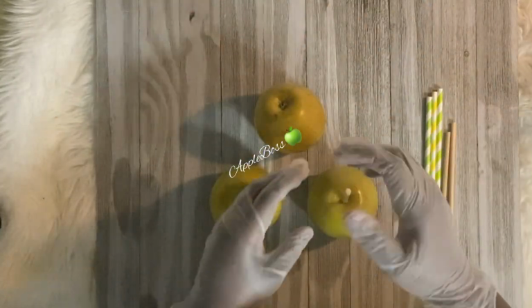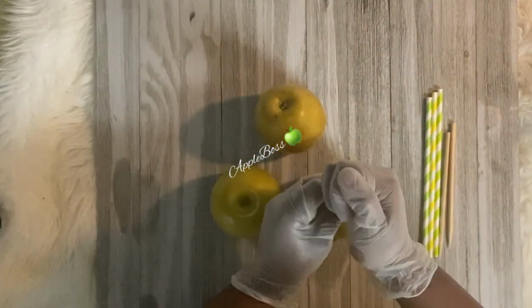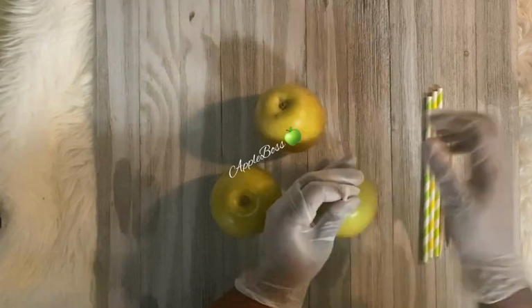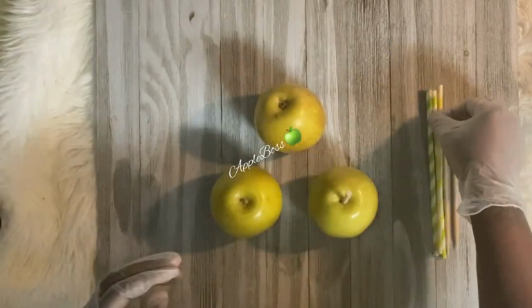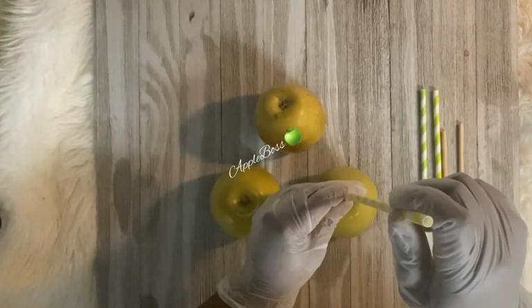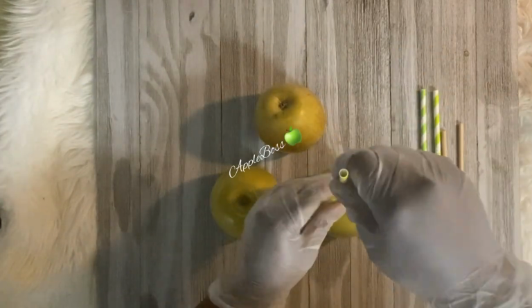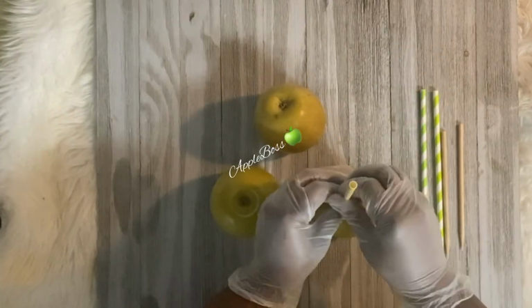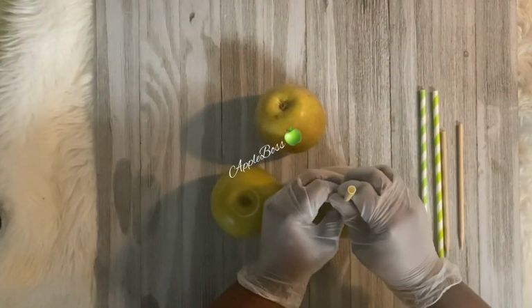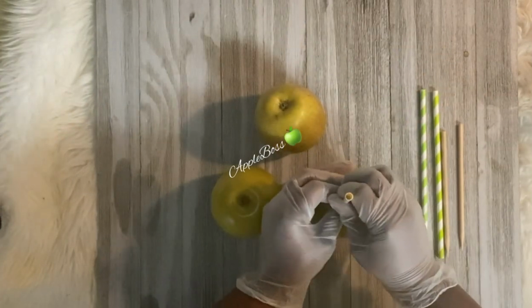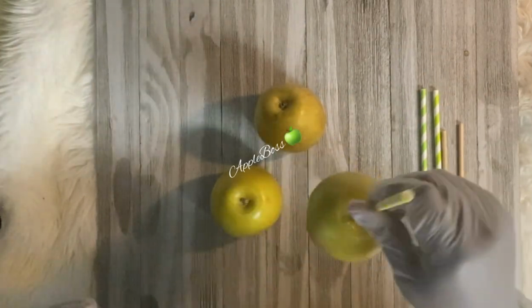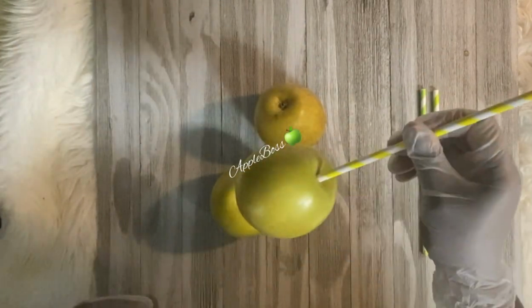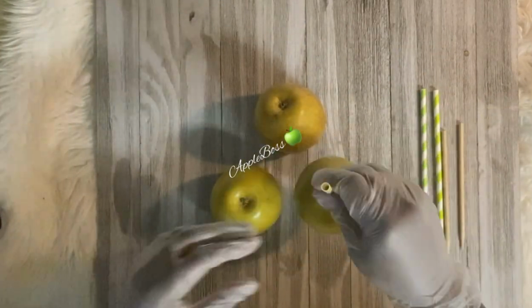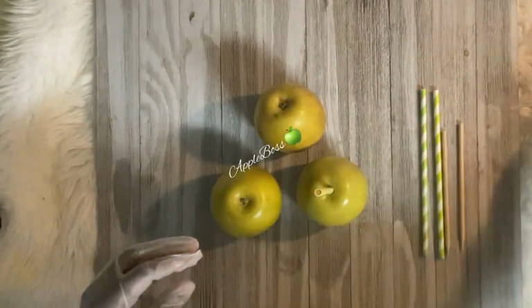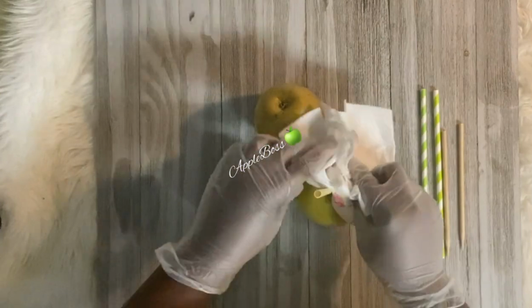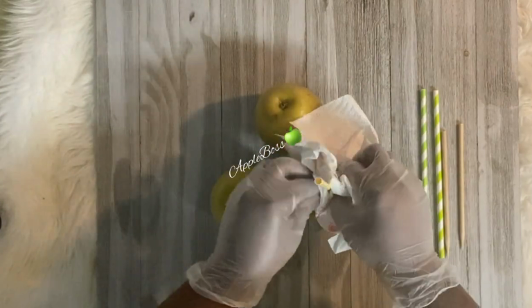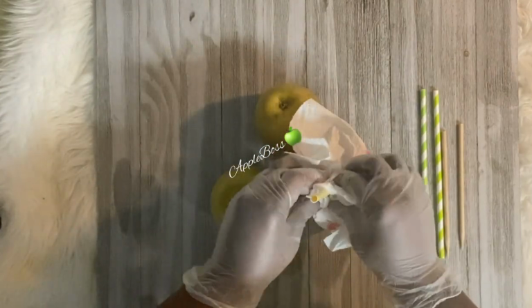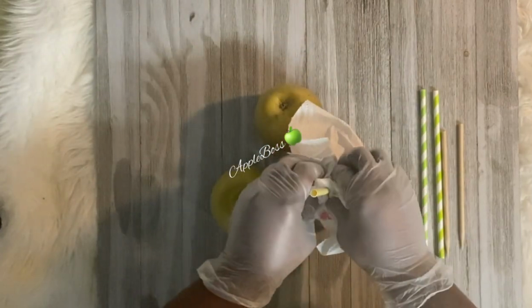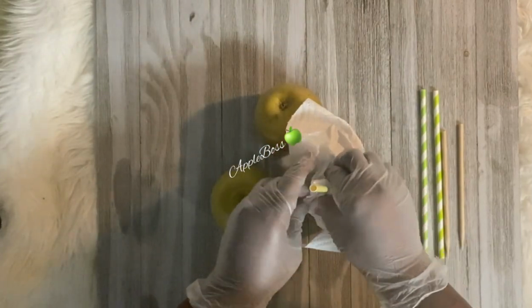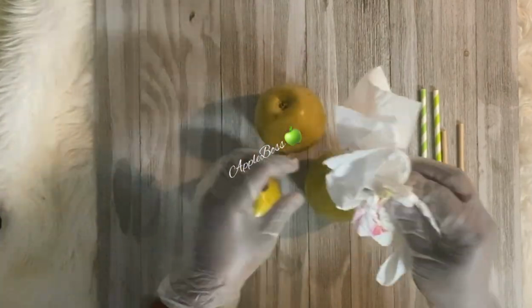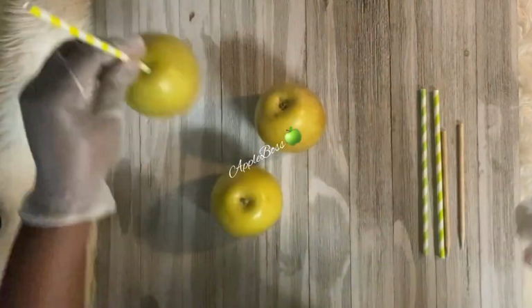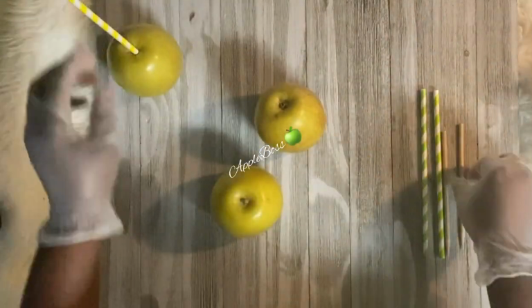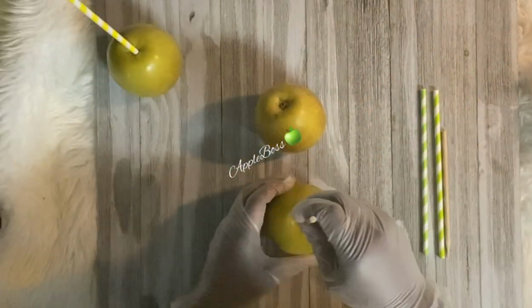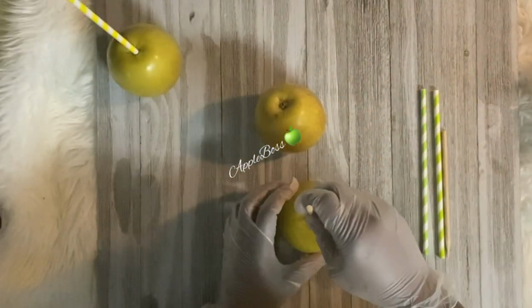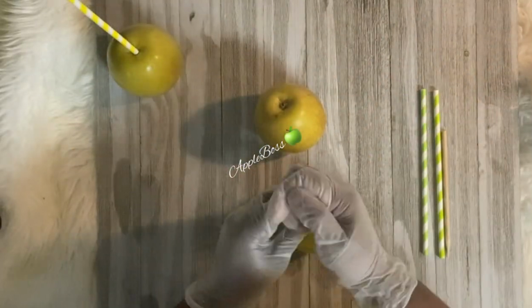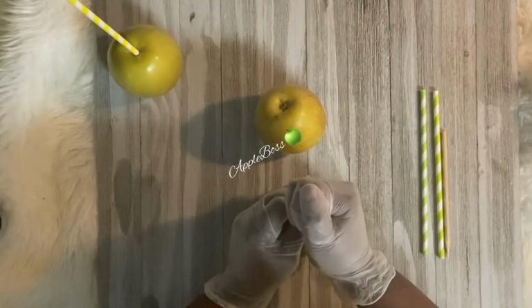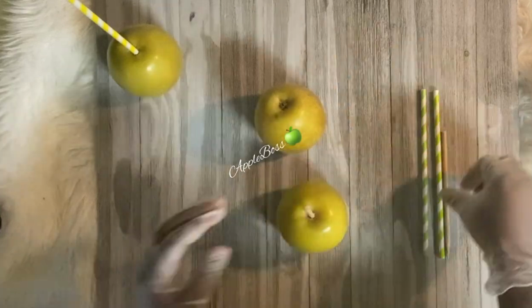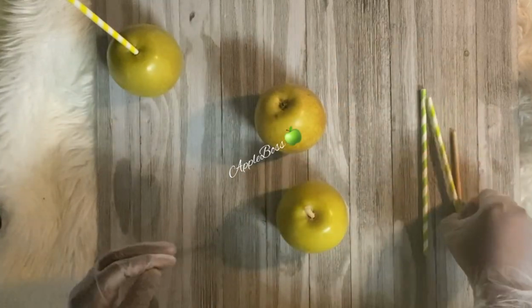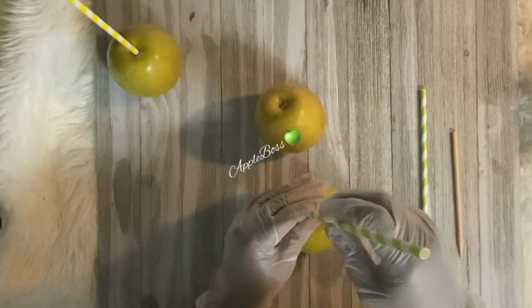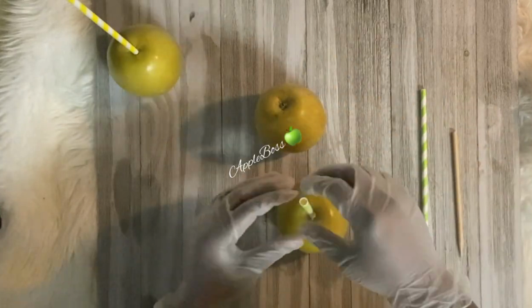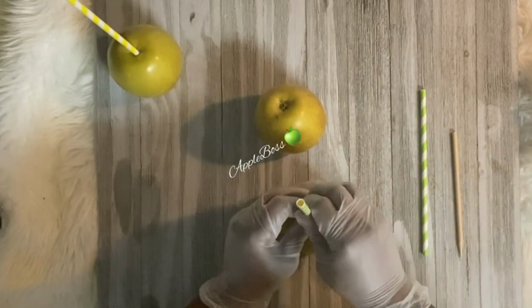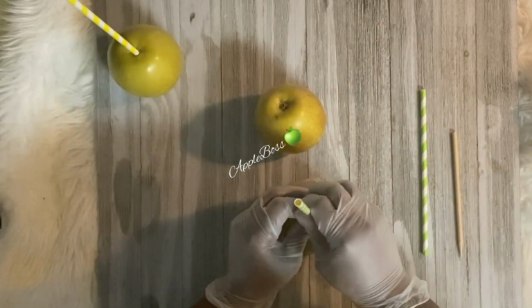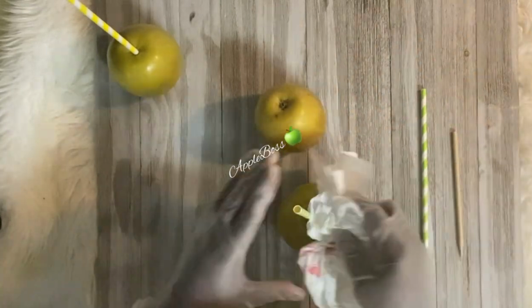Here I'm just adding my sticks and my straws to my apples. Make sure you go around the top of your apples to make sure there is no moisture coming out the top.